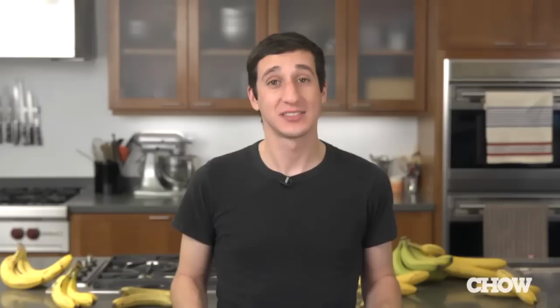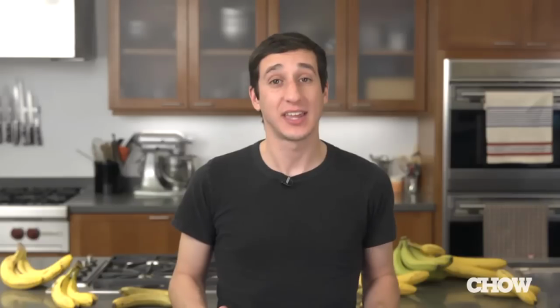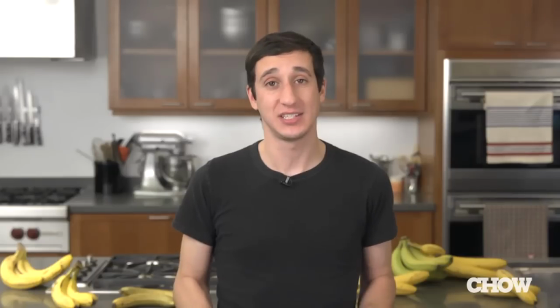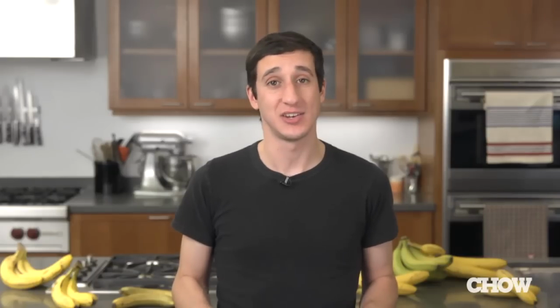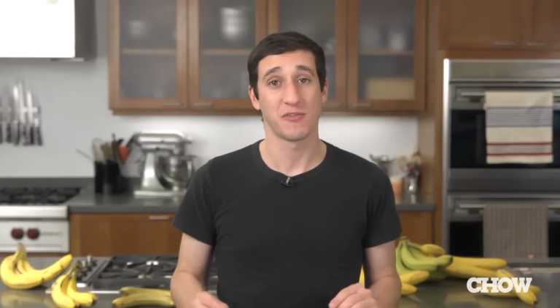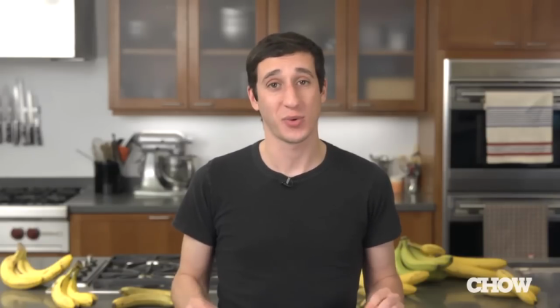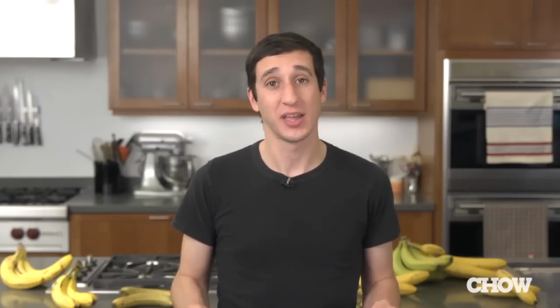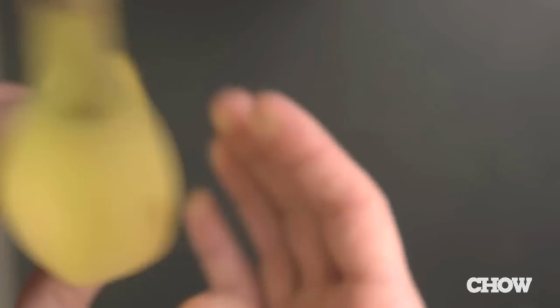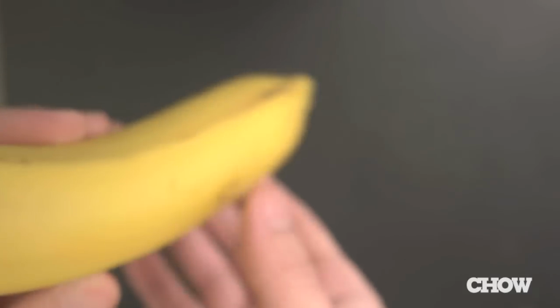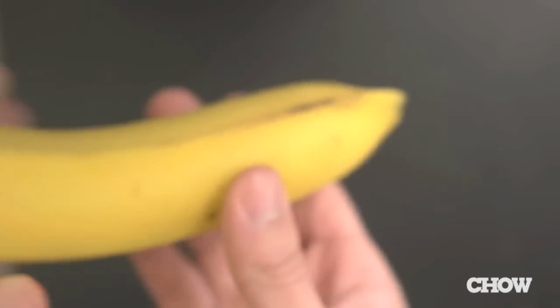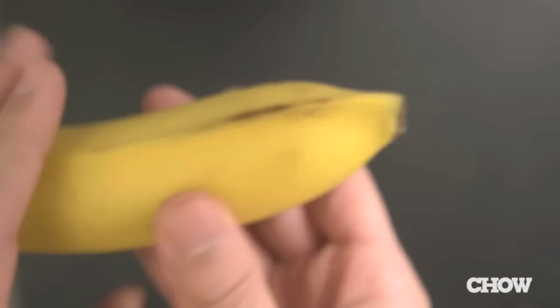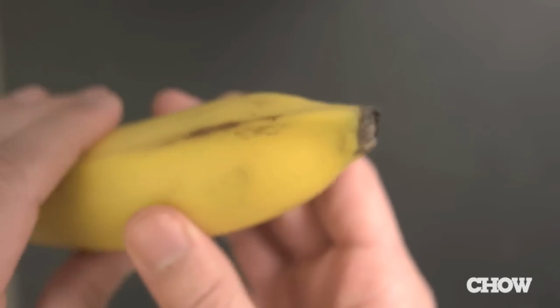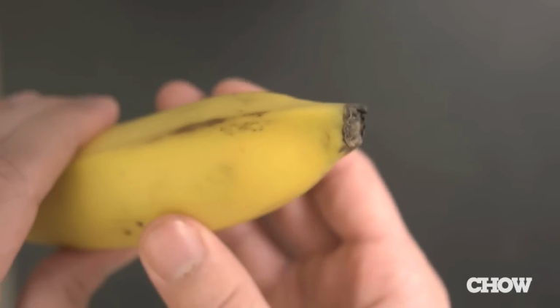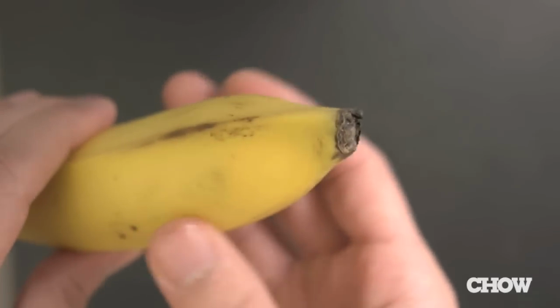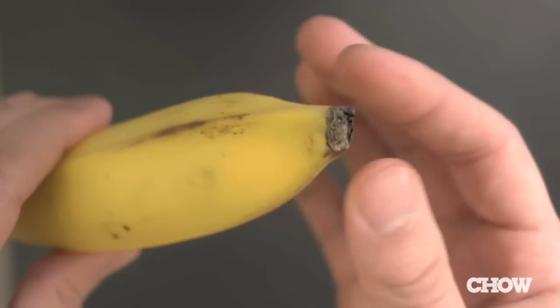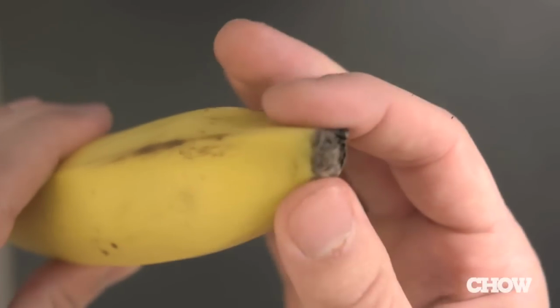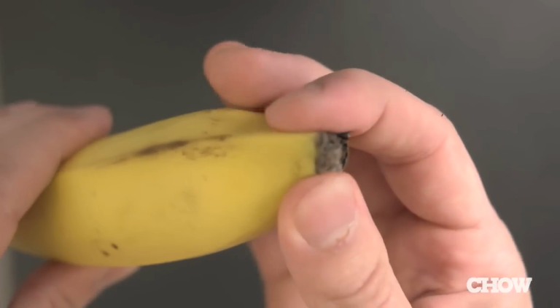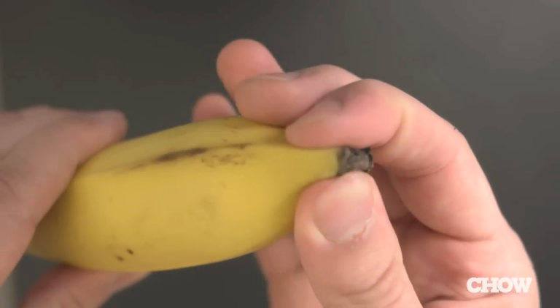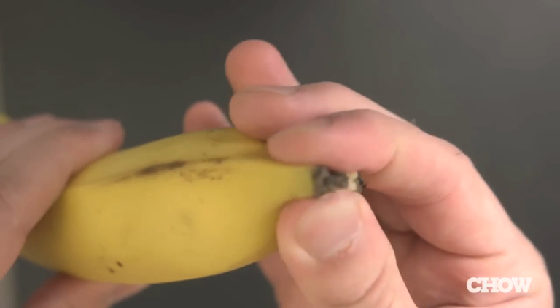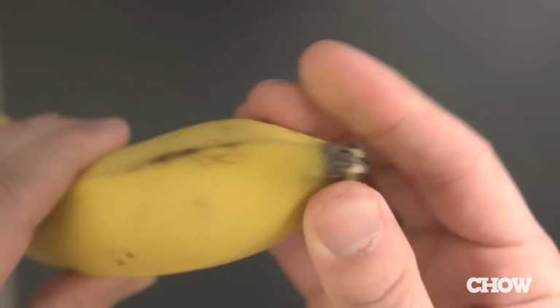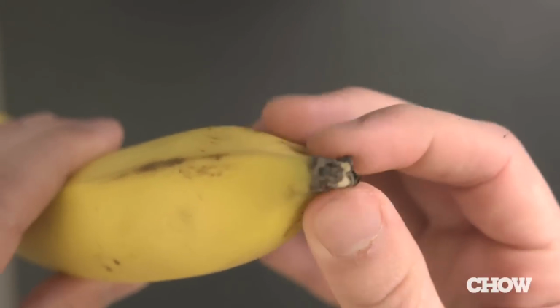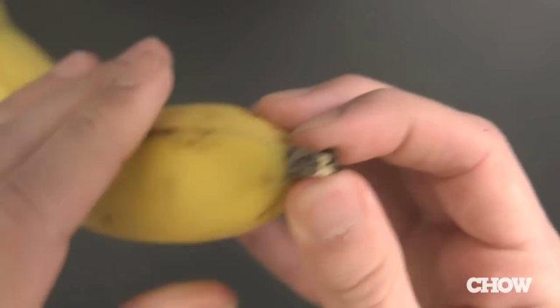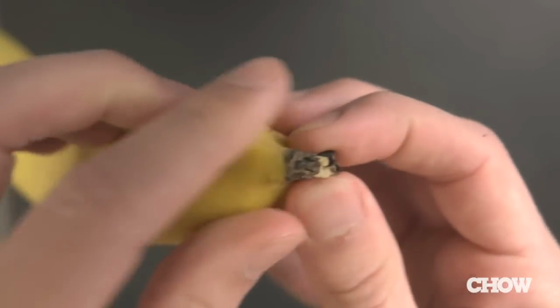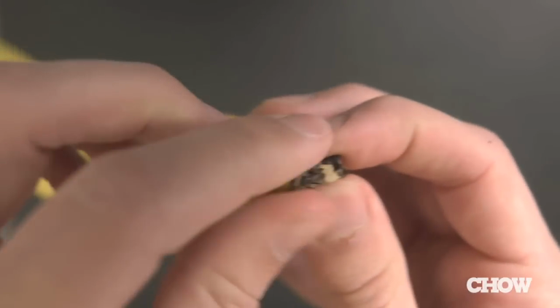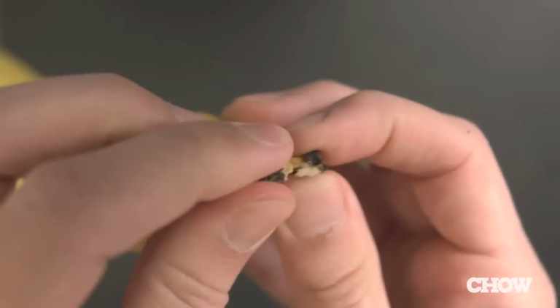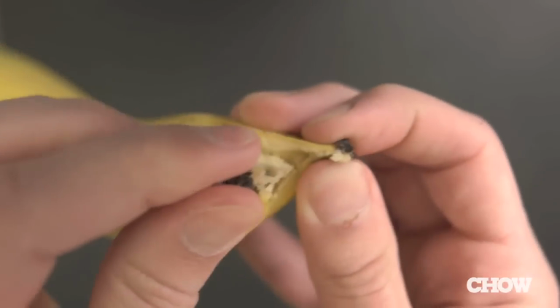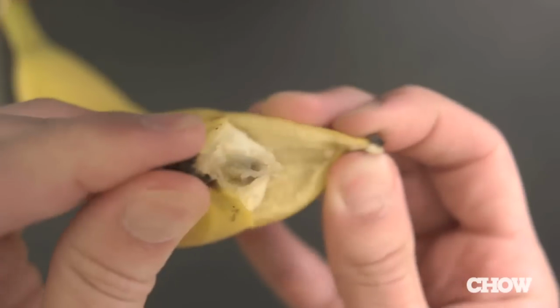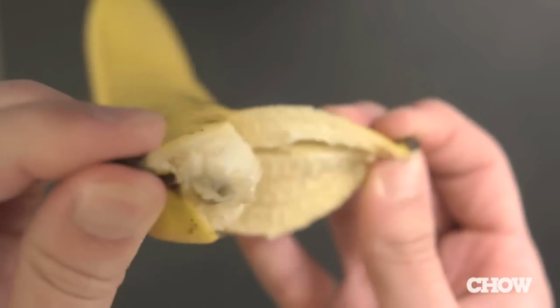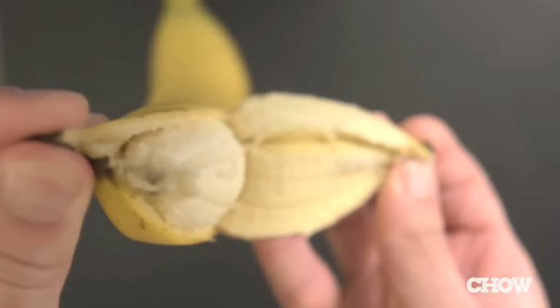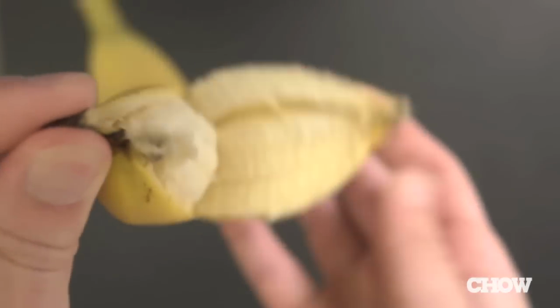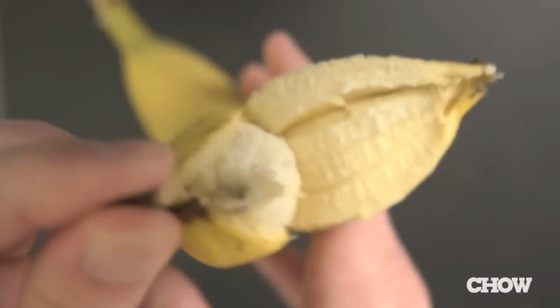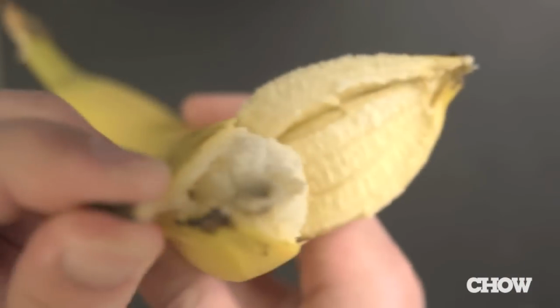The guaranteed no-fuss way to peel one of these is to attack from the bottom. With just a small pinch, the banana will split open on its own, allowing you to slide the peel off with ease.